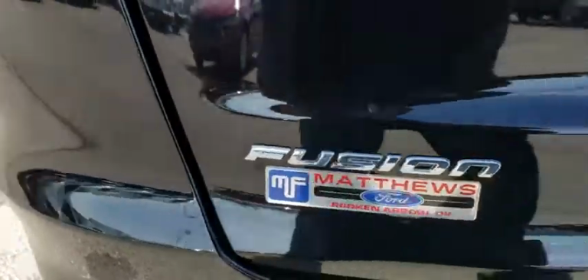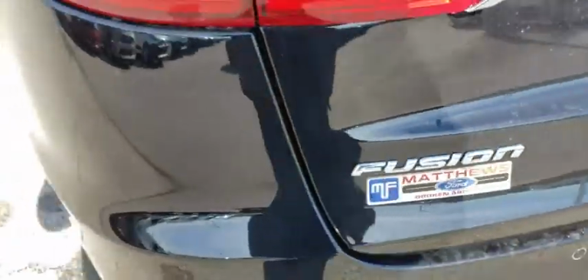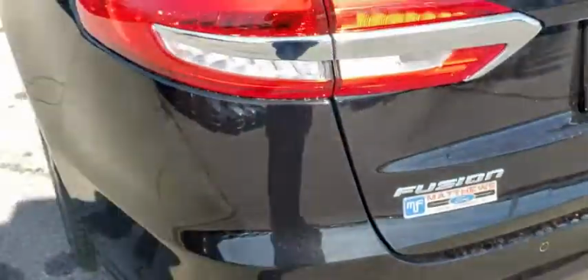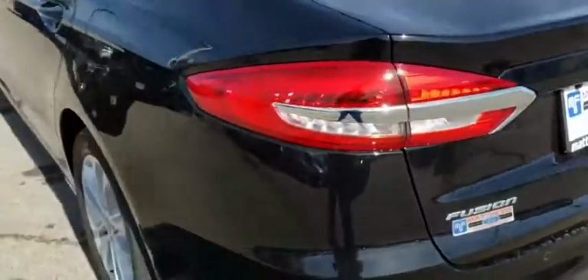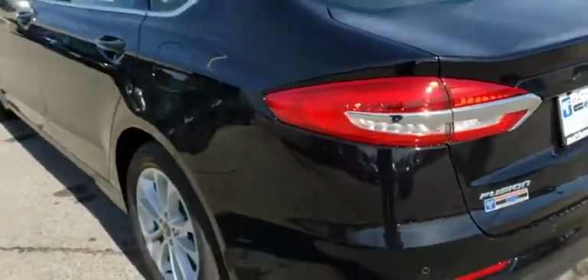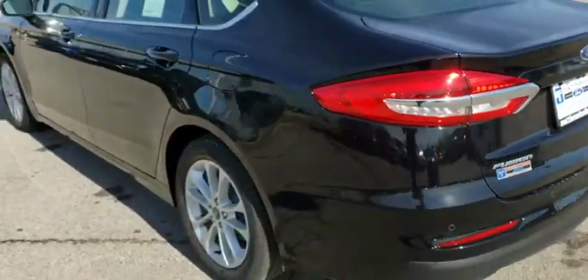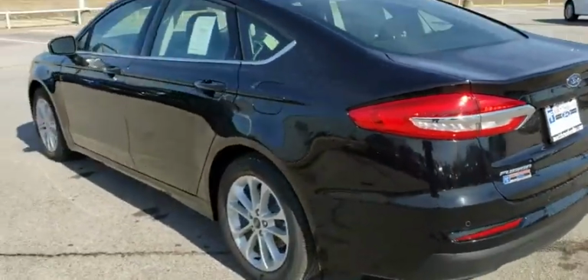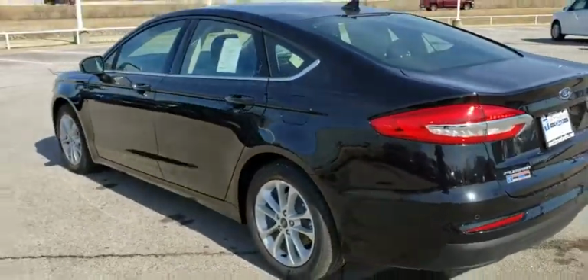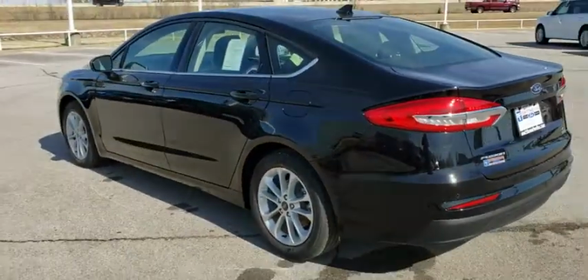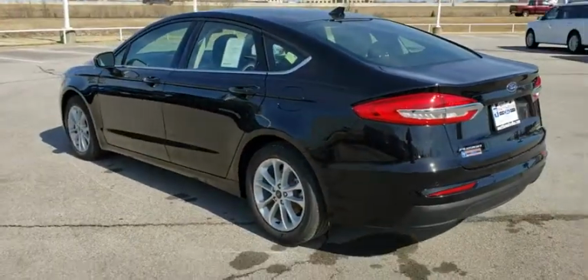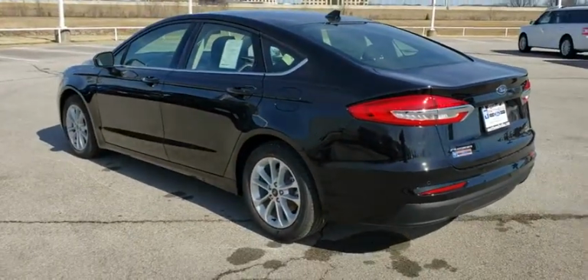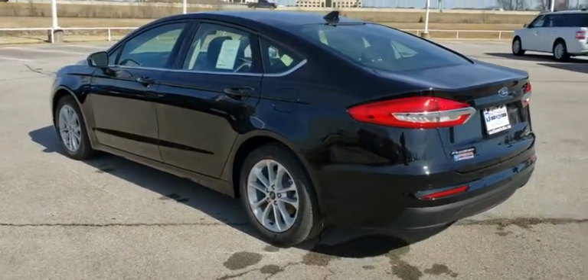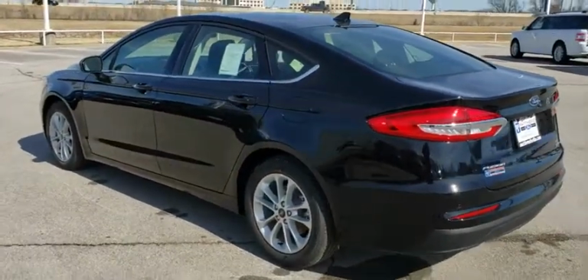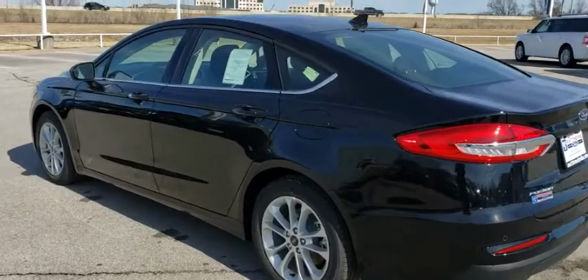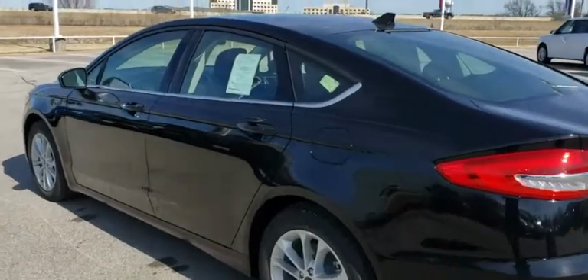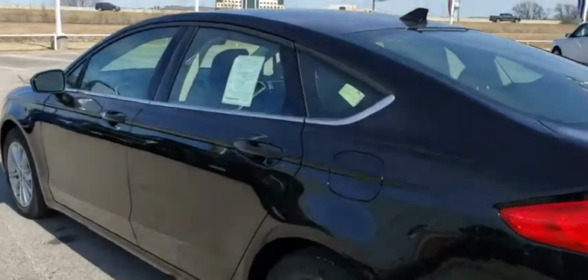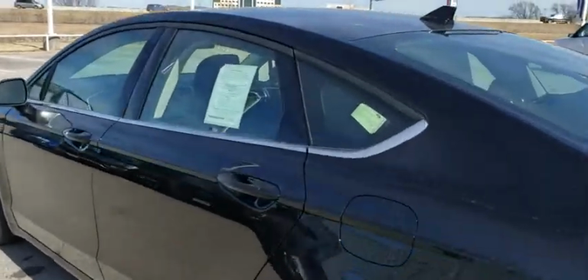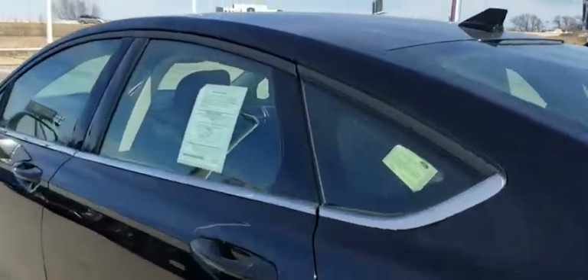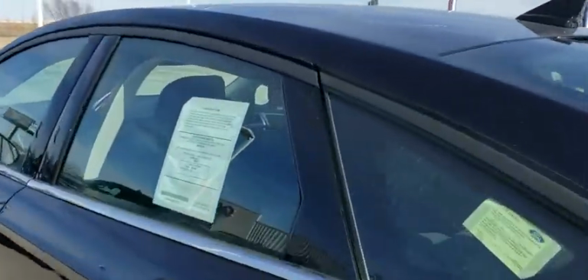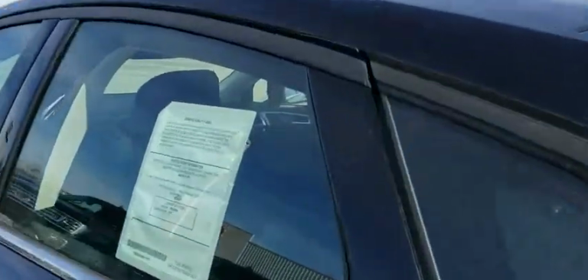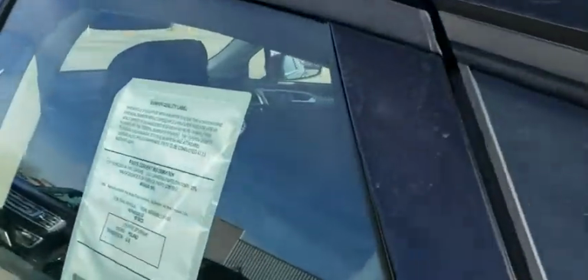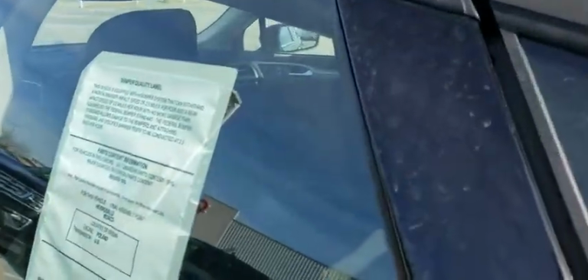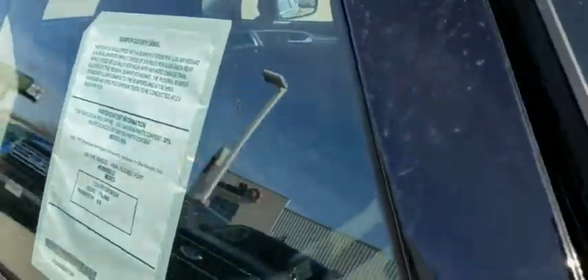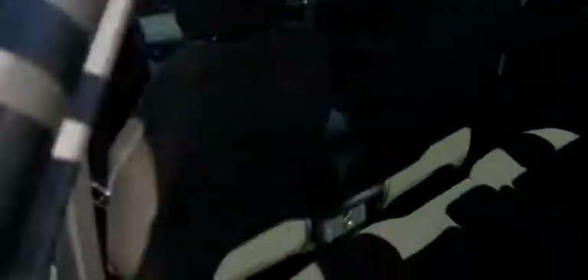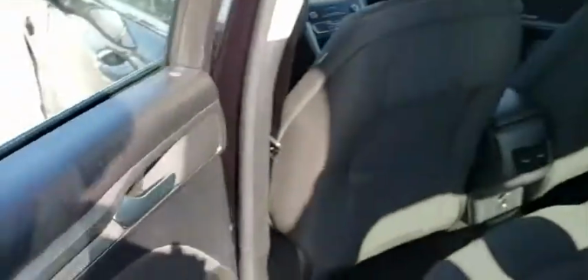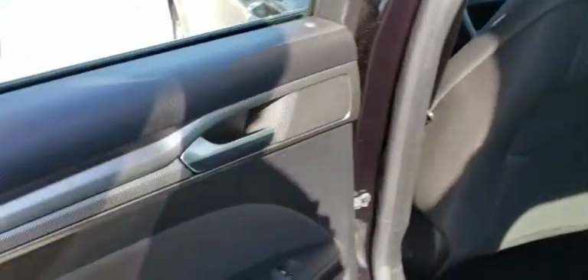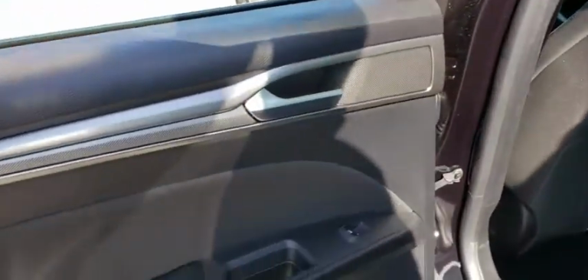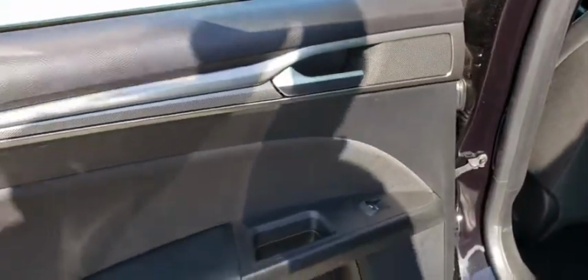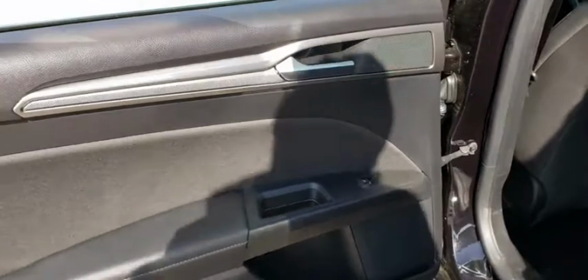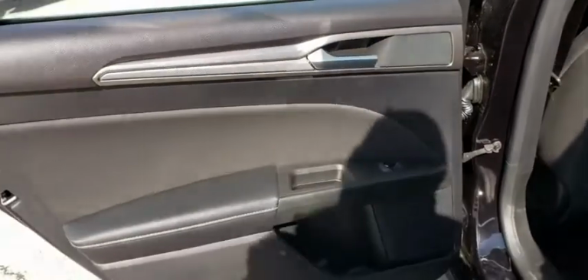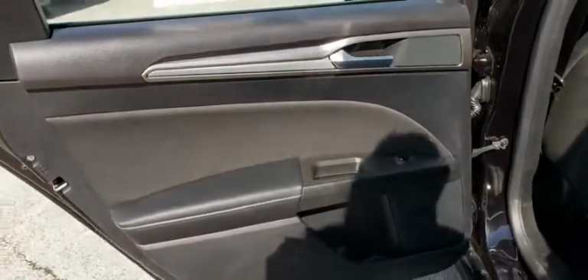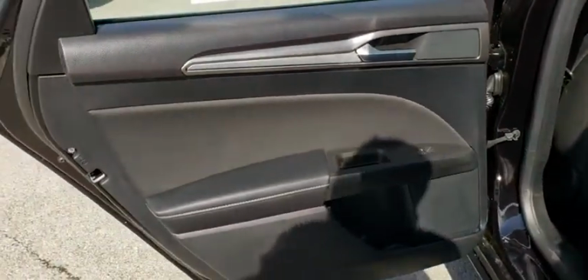Bluetooth, adjustable steering wheel, power steering, aluminum wheels, keyless start, cruise control, four-wheel disc brakes, auto dimming rear view mirror, floor mats, front wheel drive.